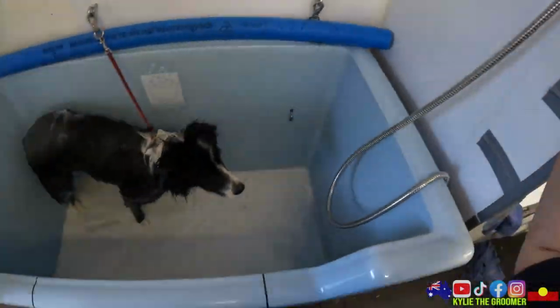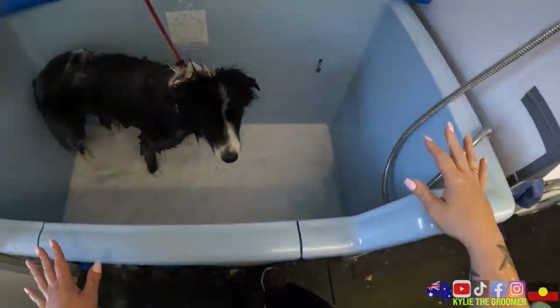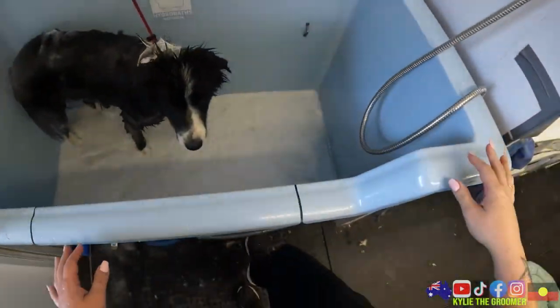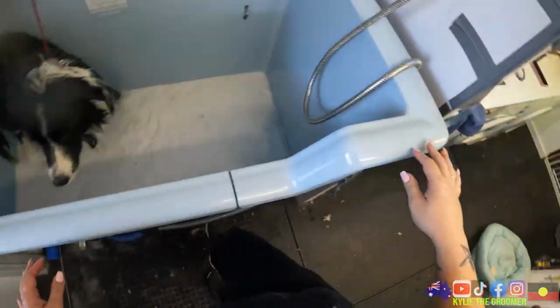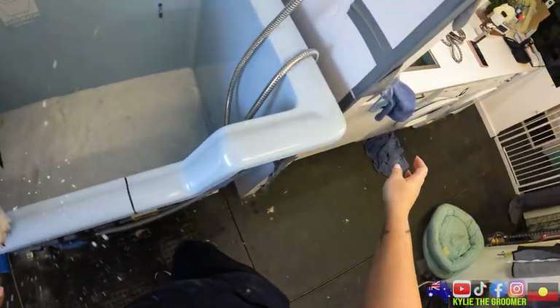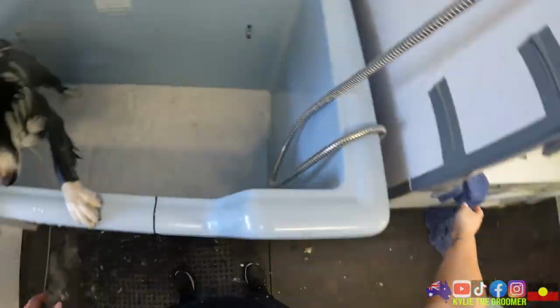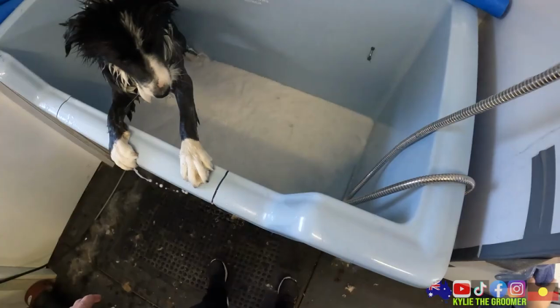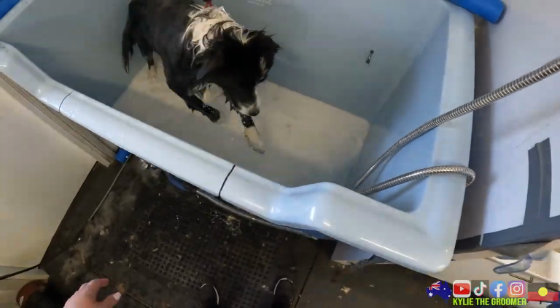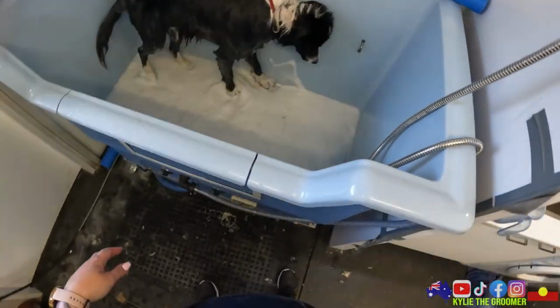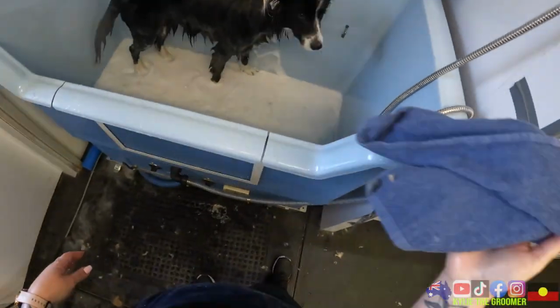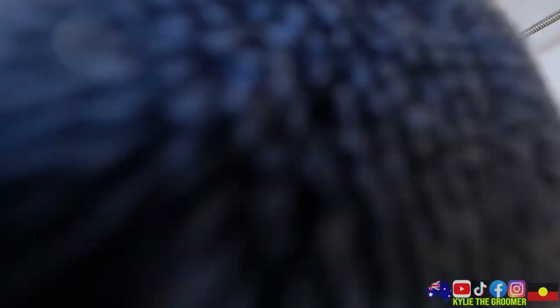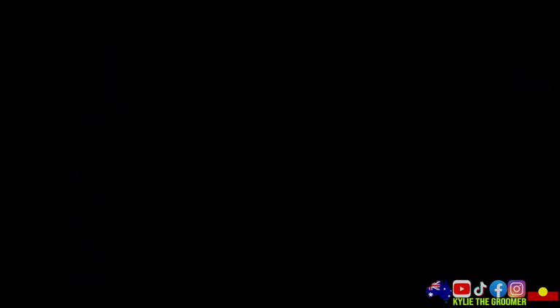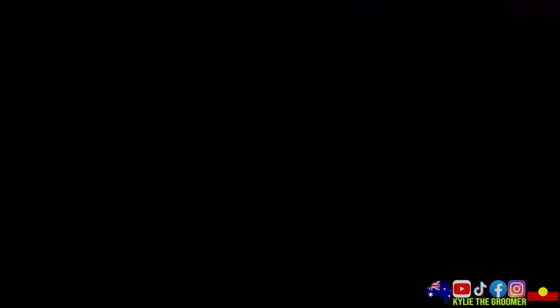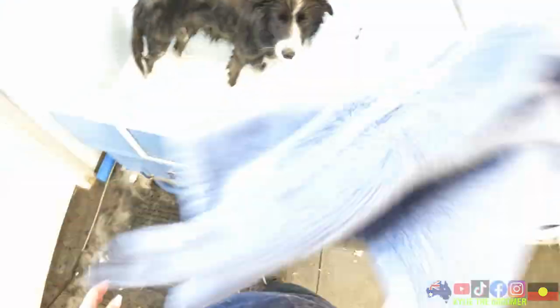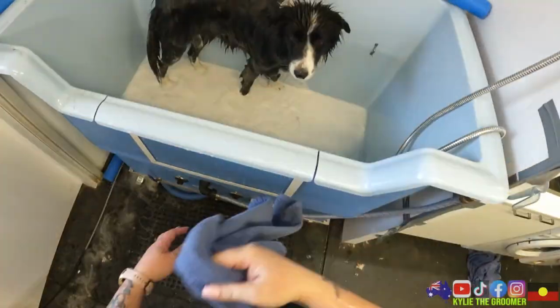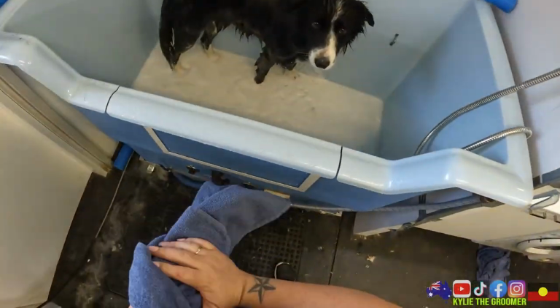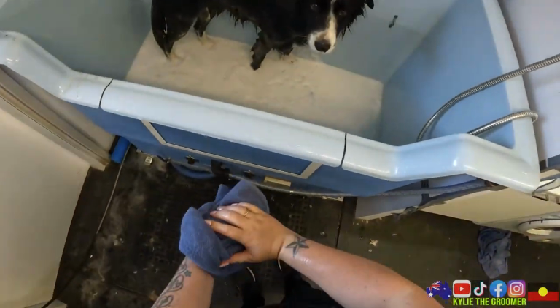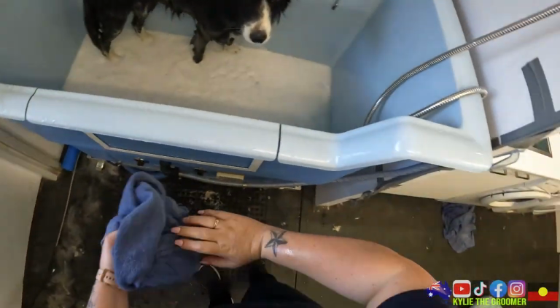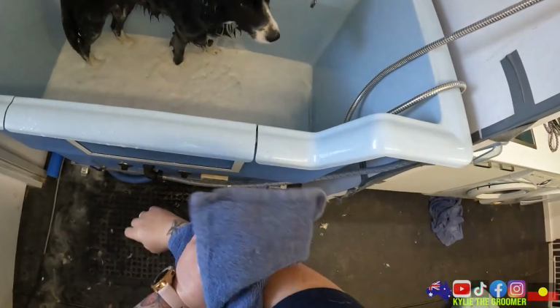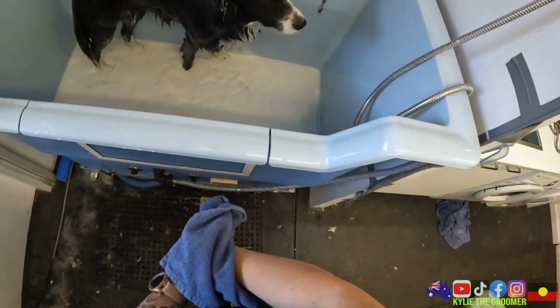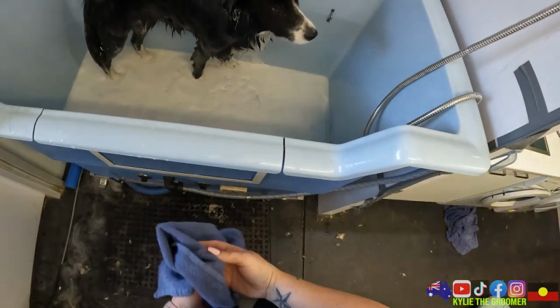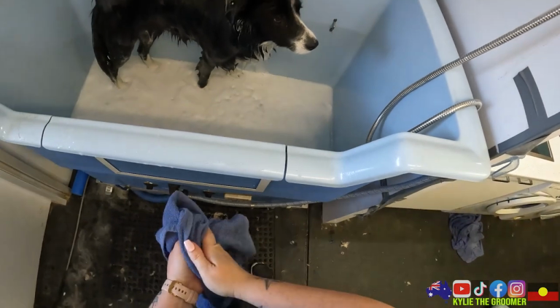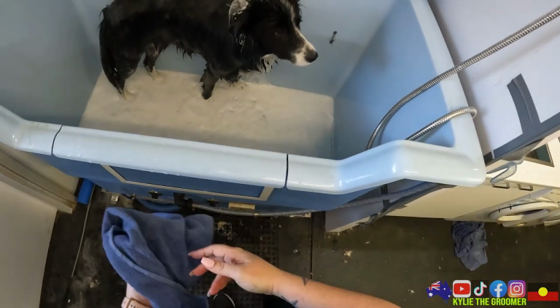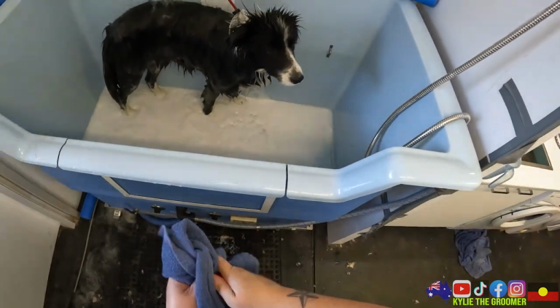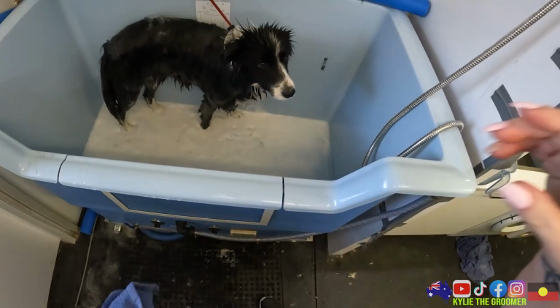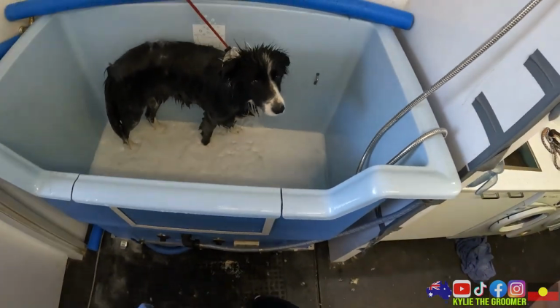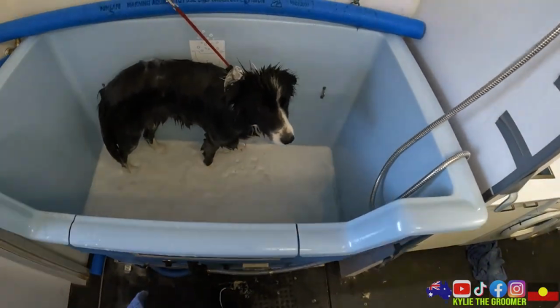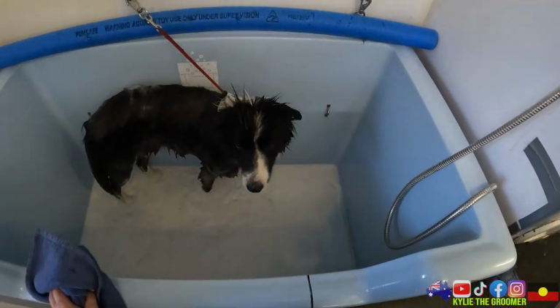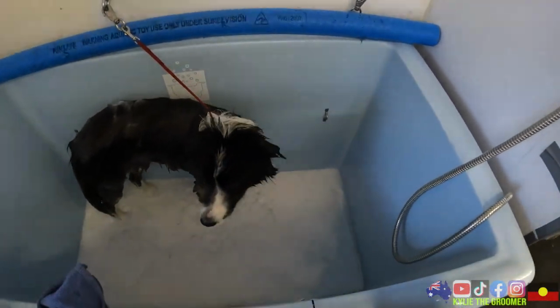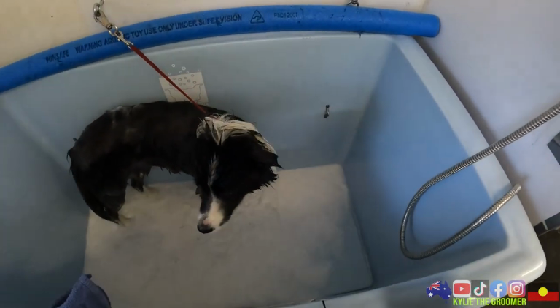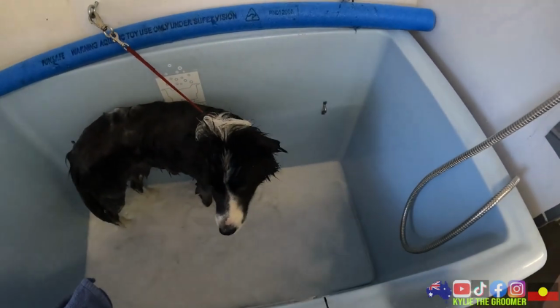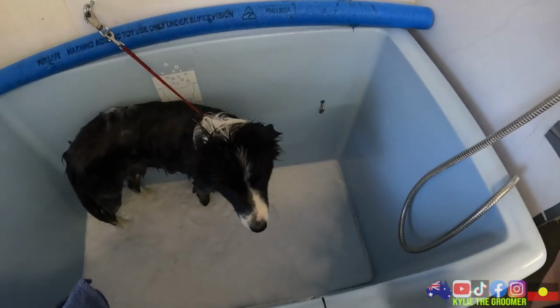Alright, she is soaking - we will hop down baby. We'll pause this and come back in five minutes after she's had a nice soak and we'll see what happens then.